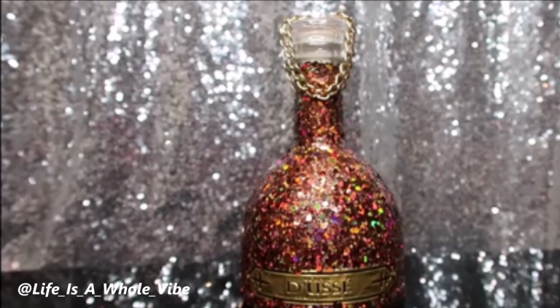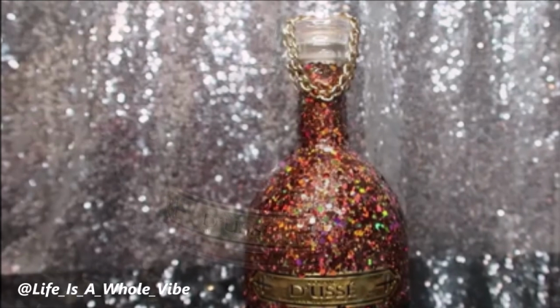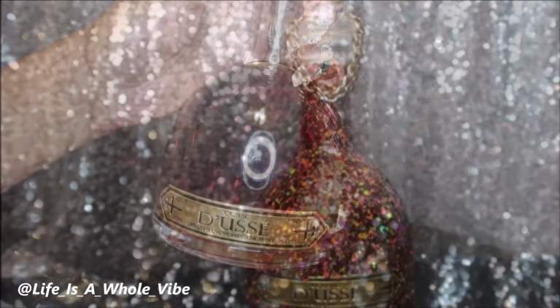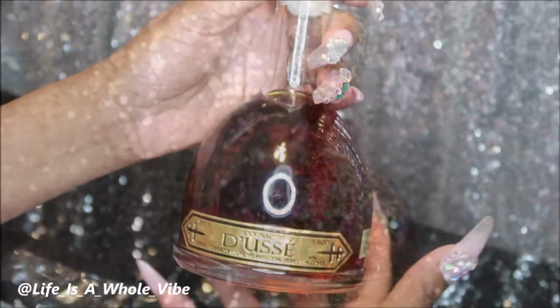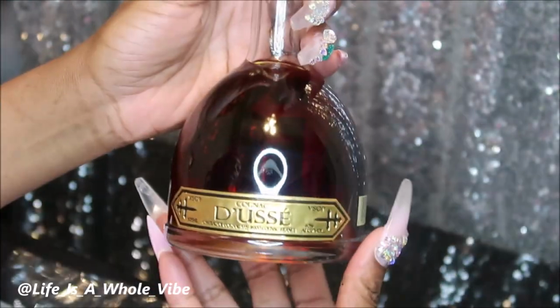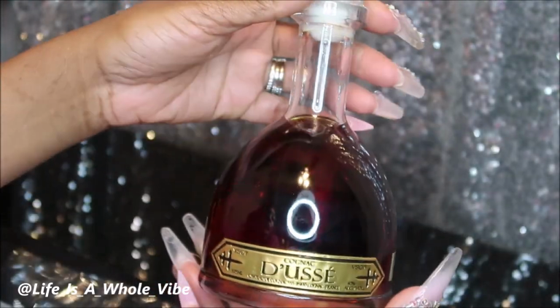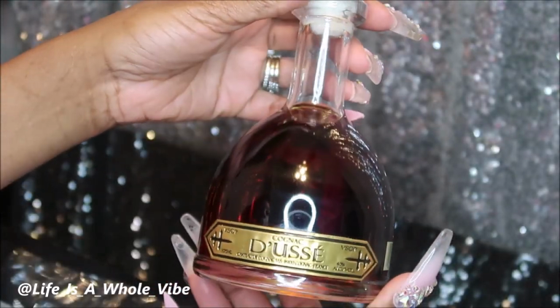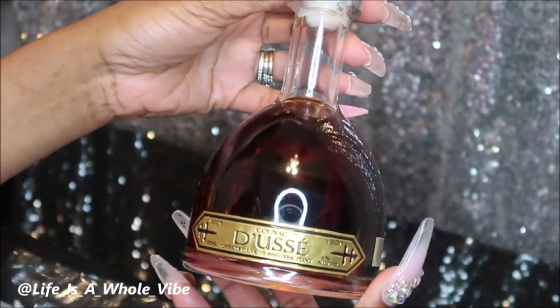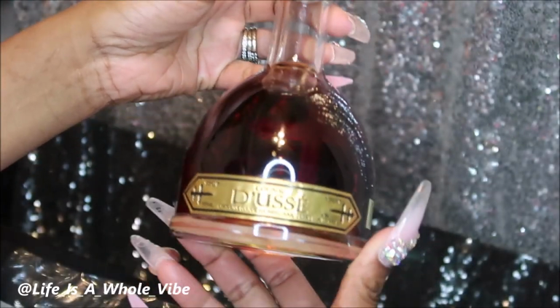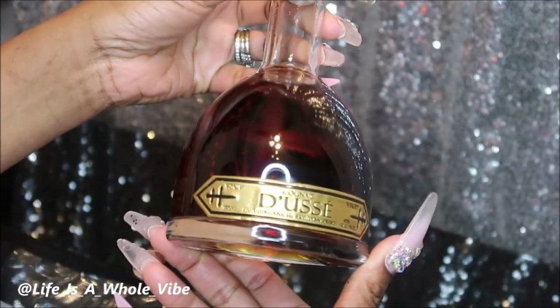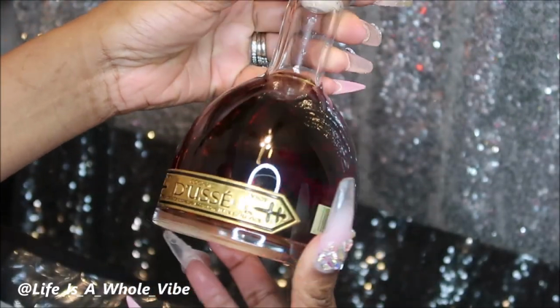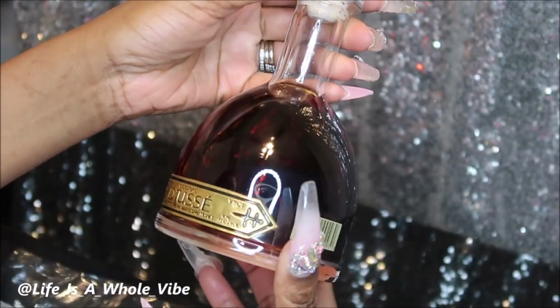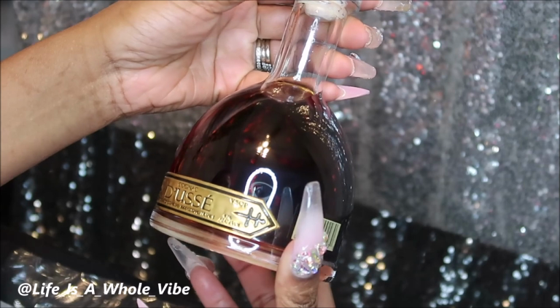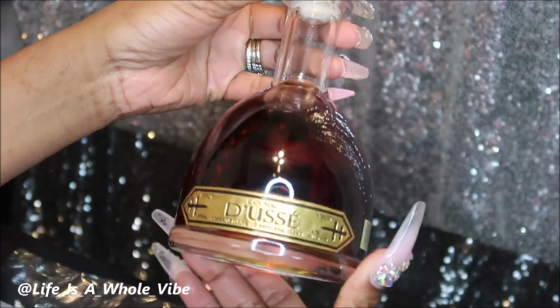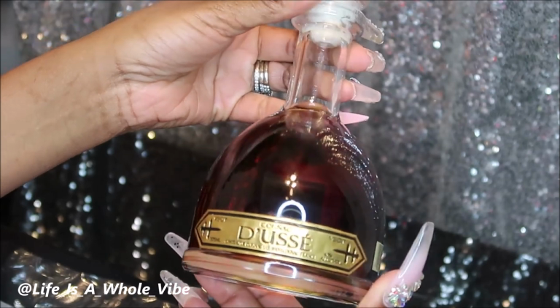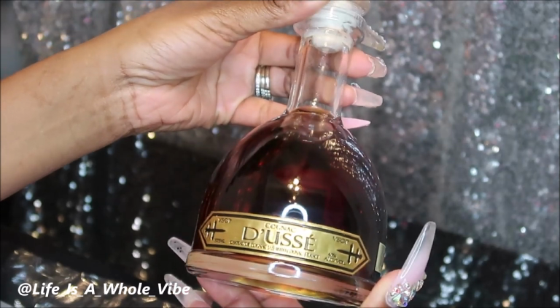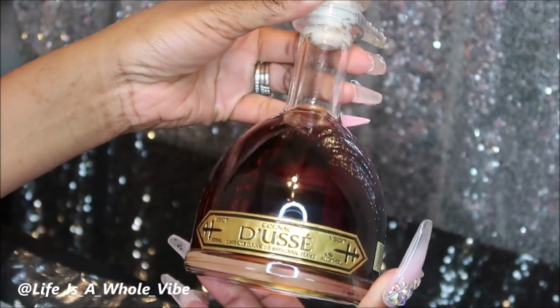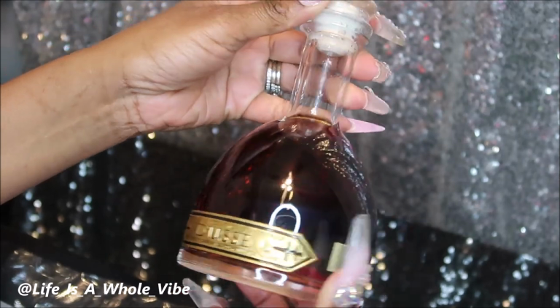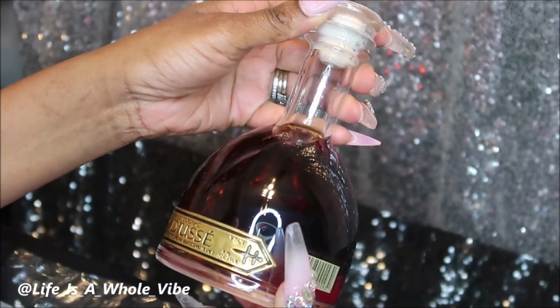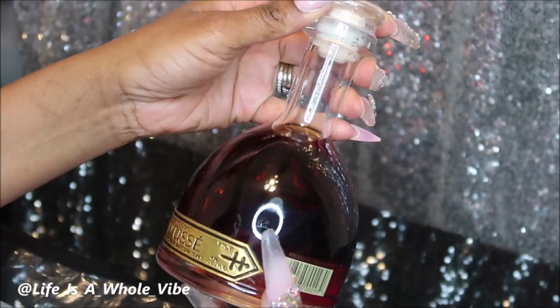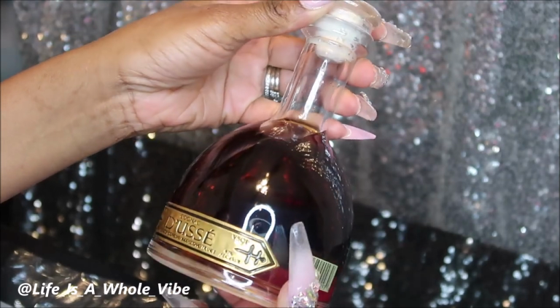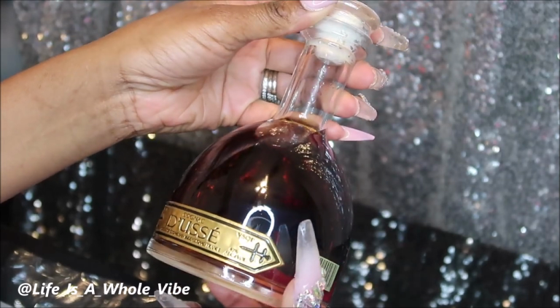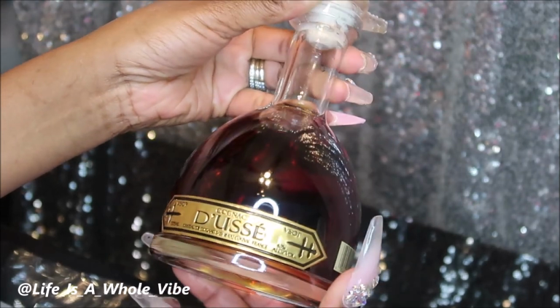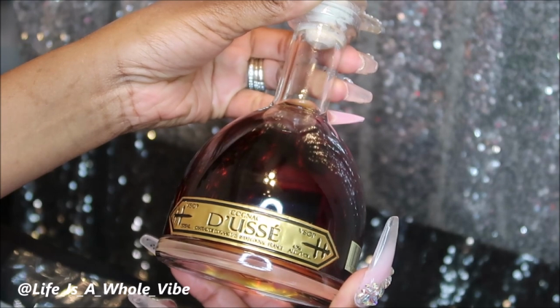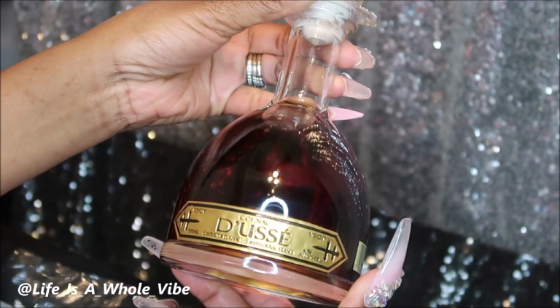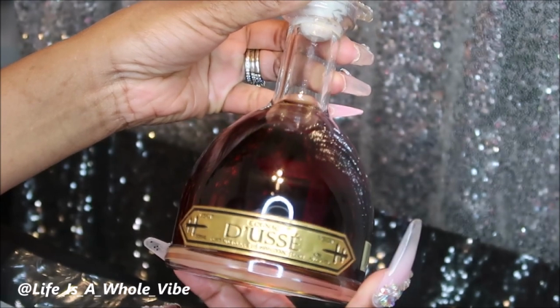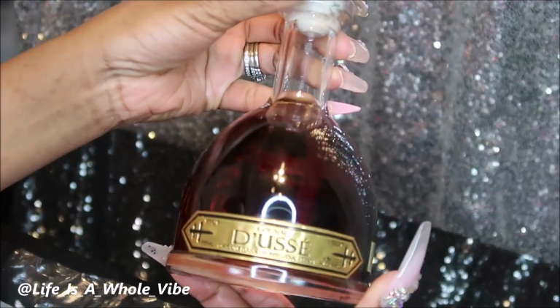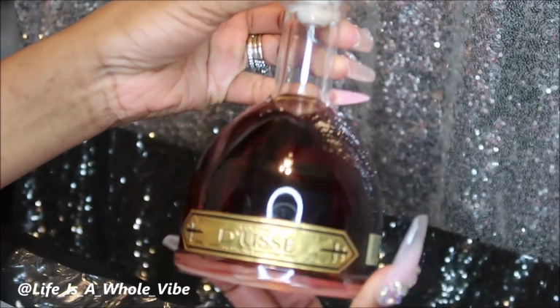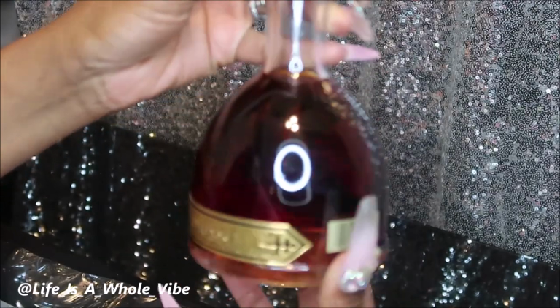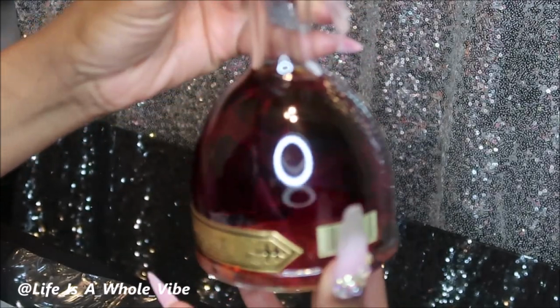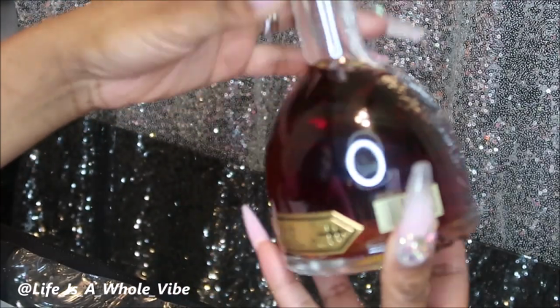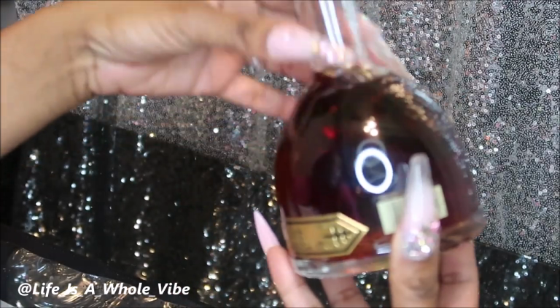Hey YouTube! So today in this video I am going to be adding some glitter embellishments to this bottle of Cognac Doucet, and this is a 375 milliliter bottle. It has this nice clear bottle but it has this brown liquid inside.